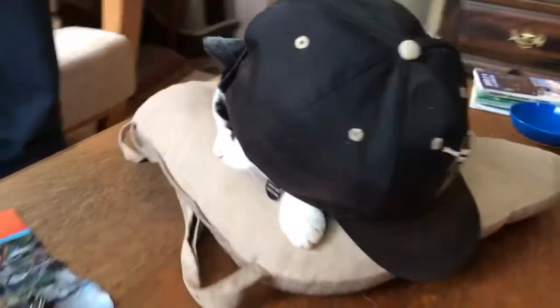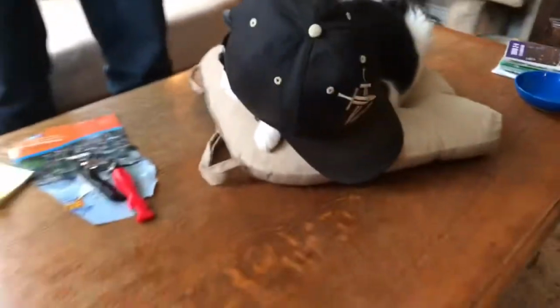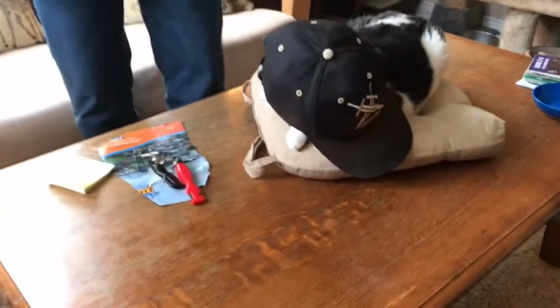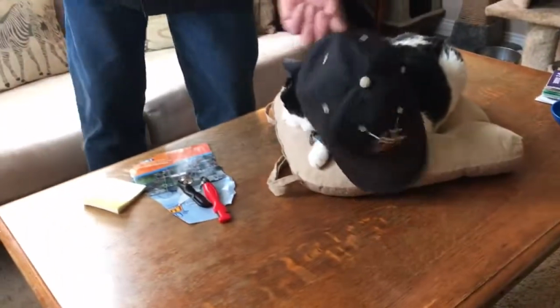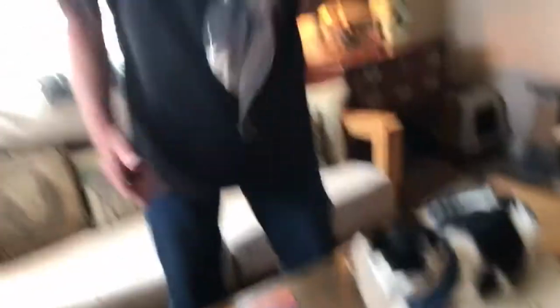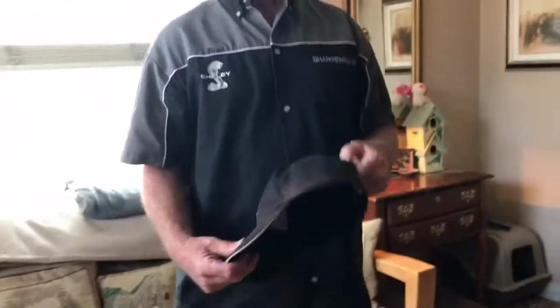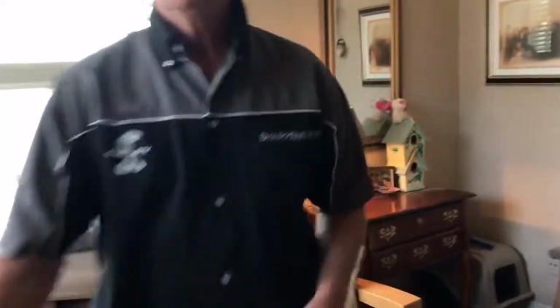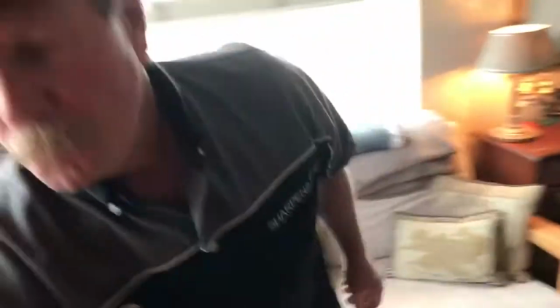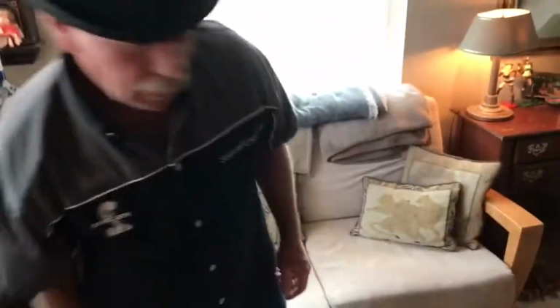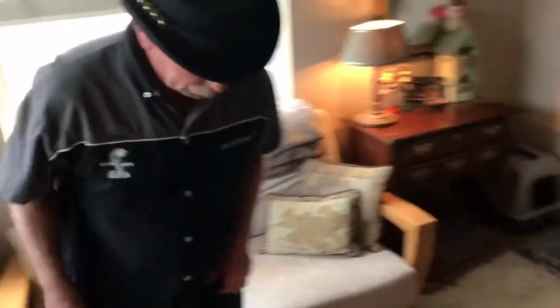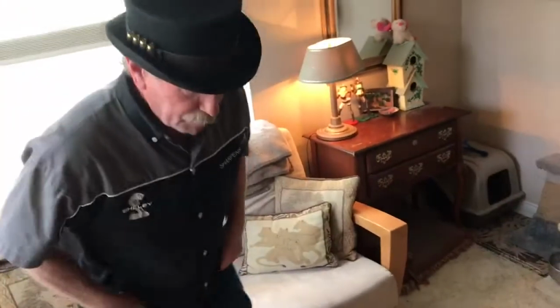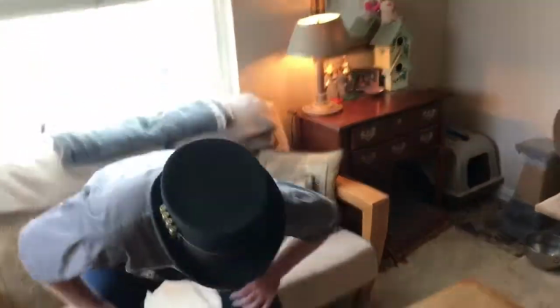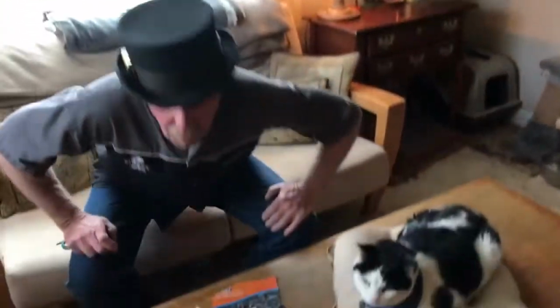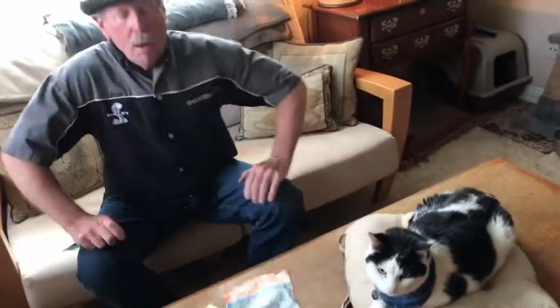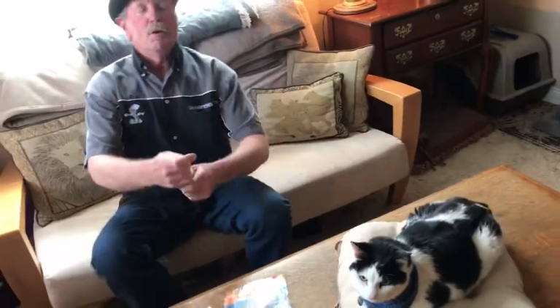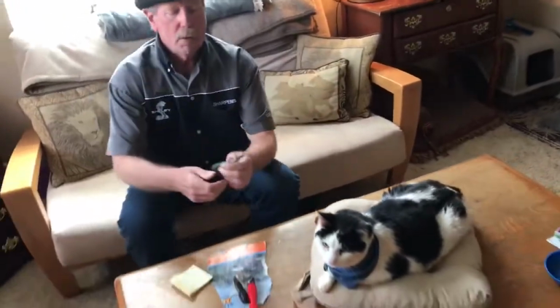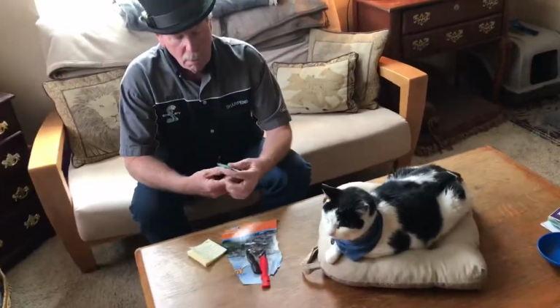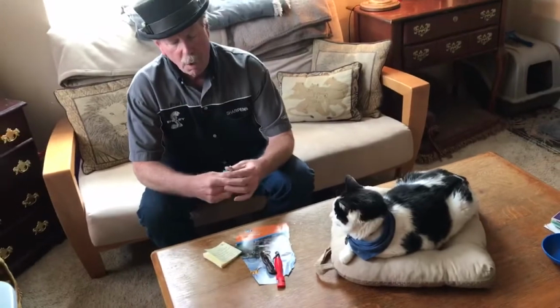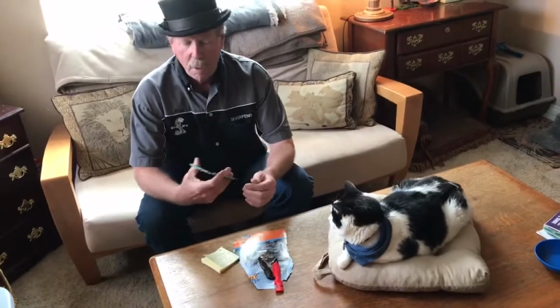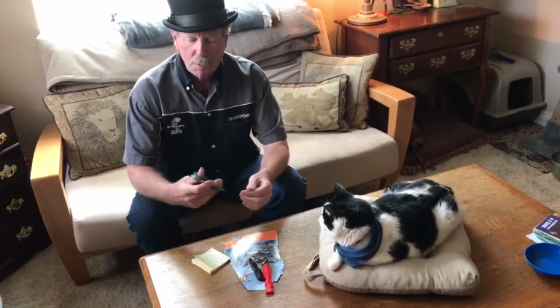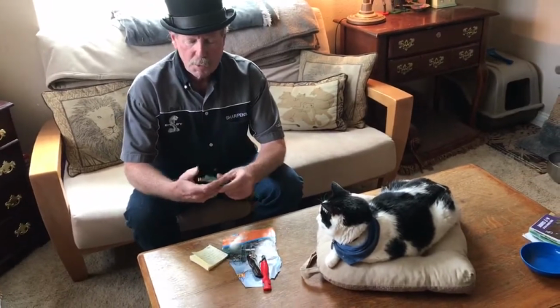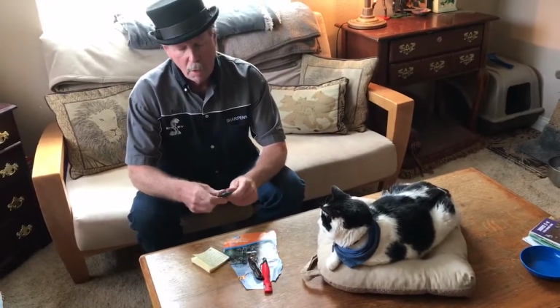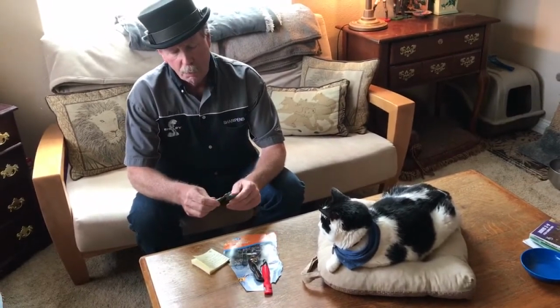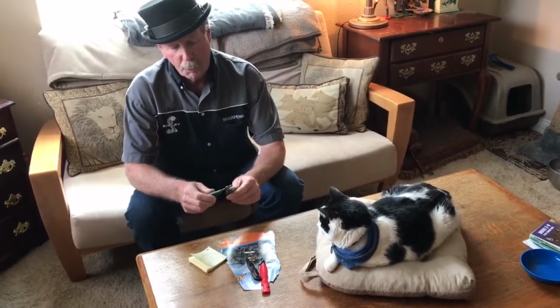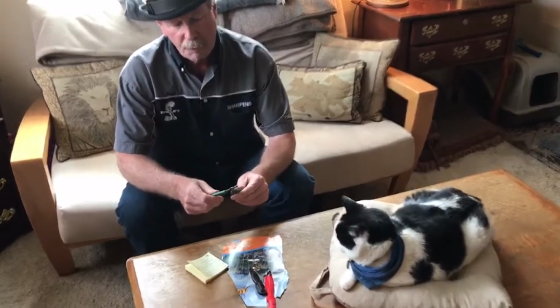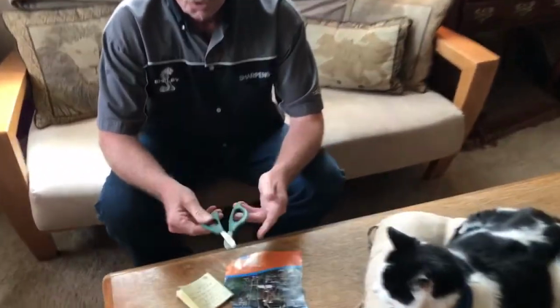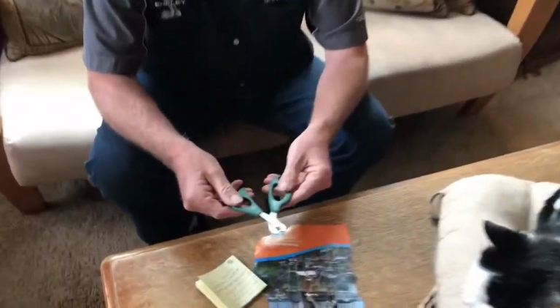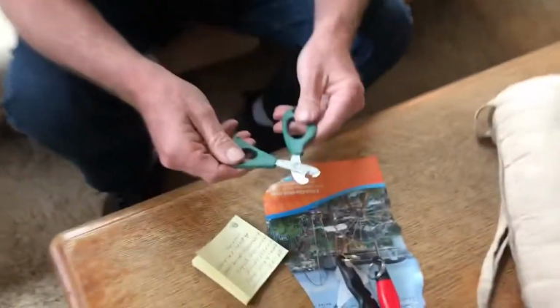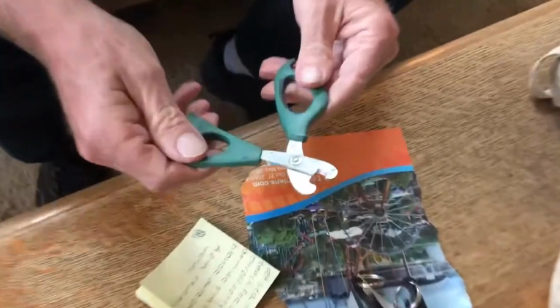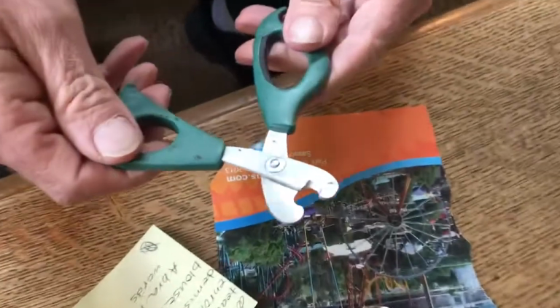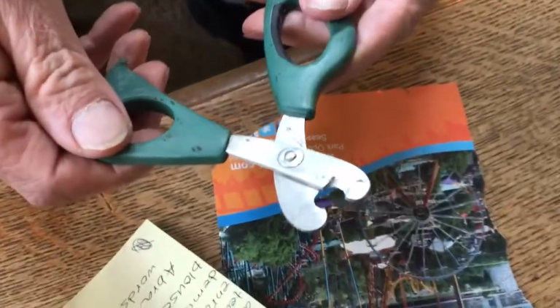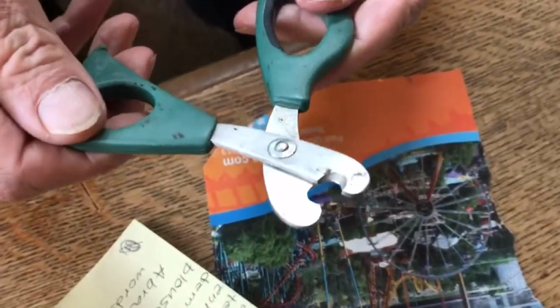People ask me all the time: can you sharpen dog toenail clippers and cat clippers? This happens to be a pair of cat clippers, so I'm going to do a little test here.